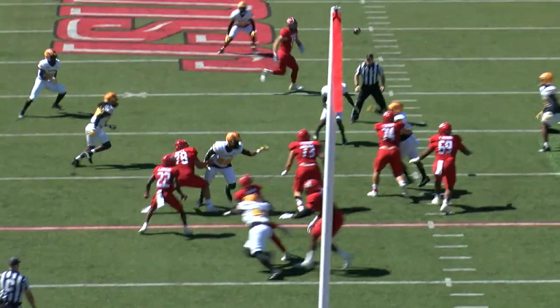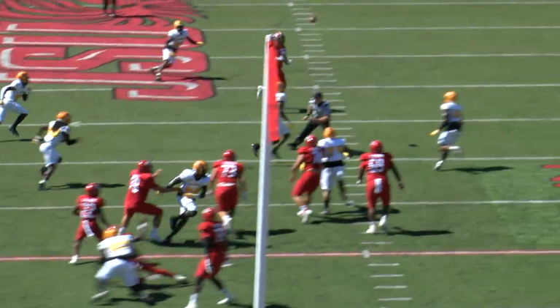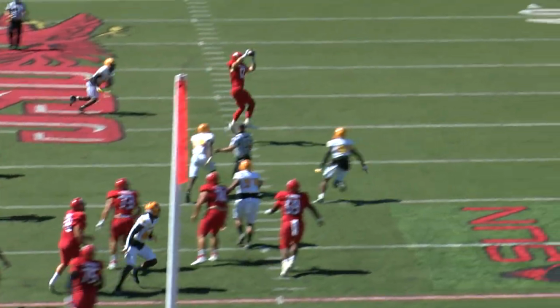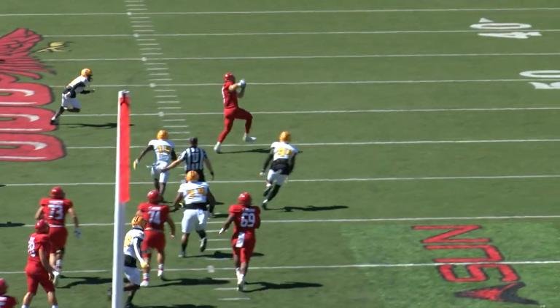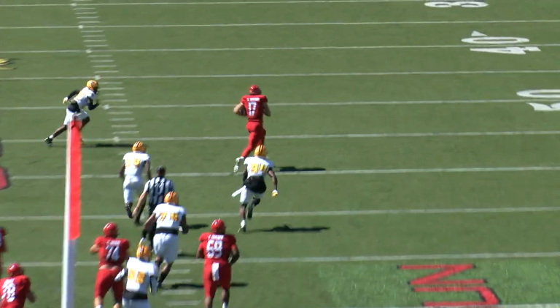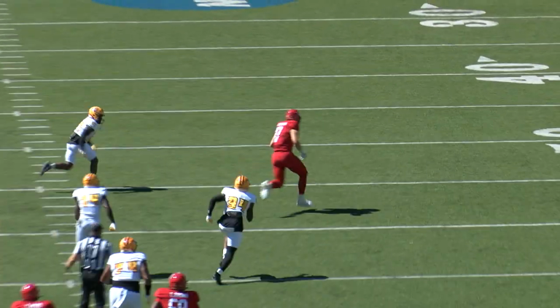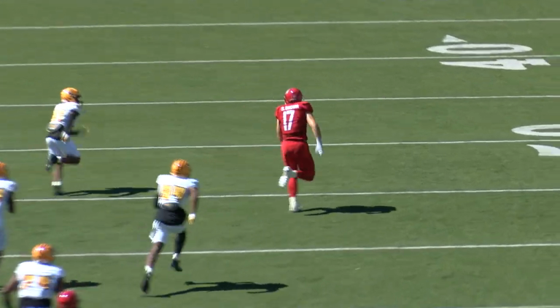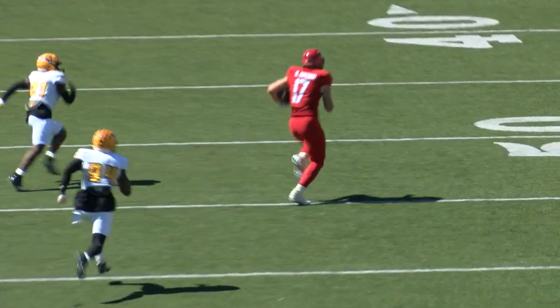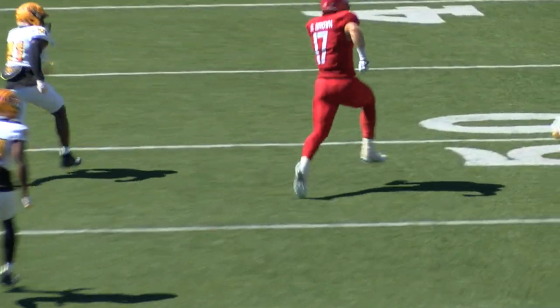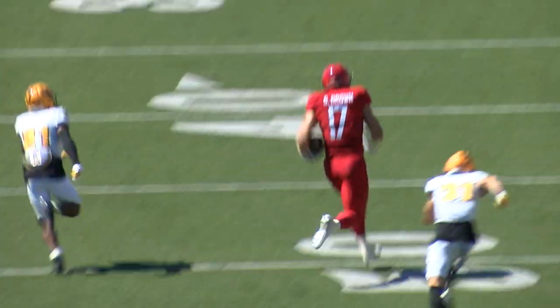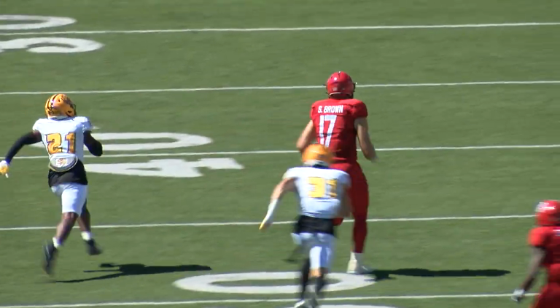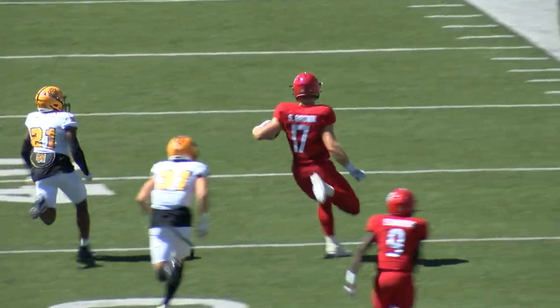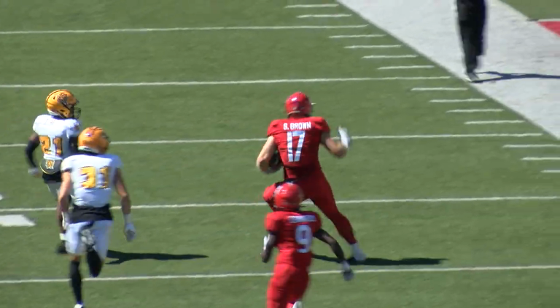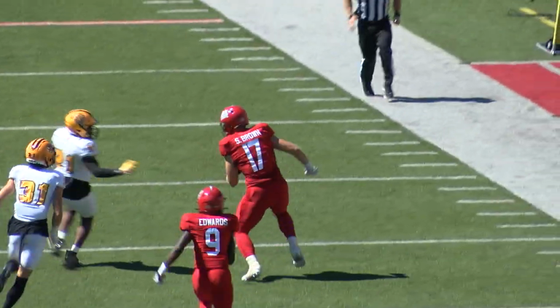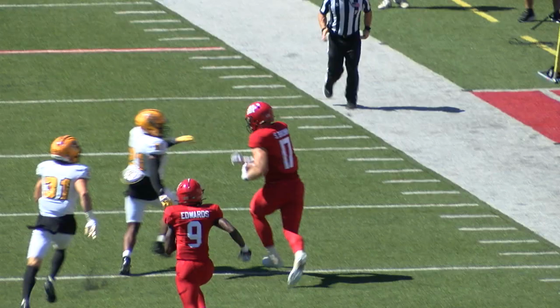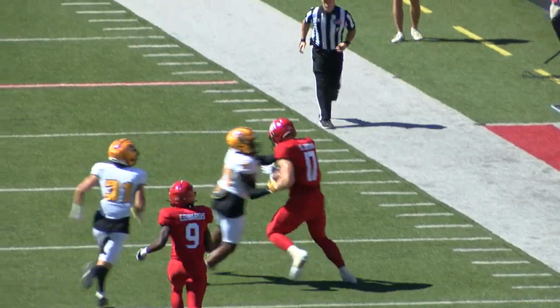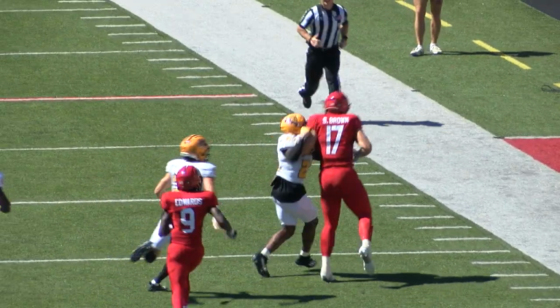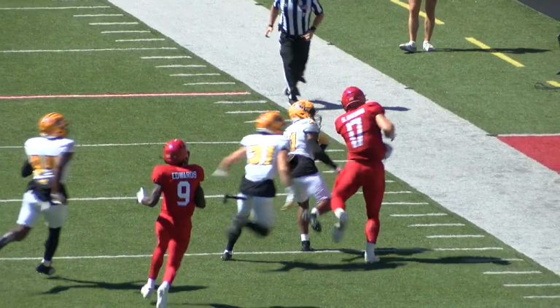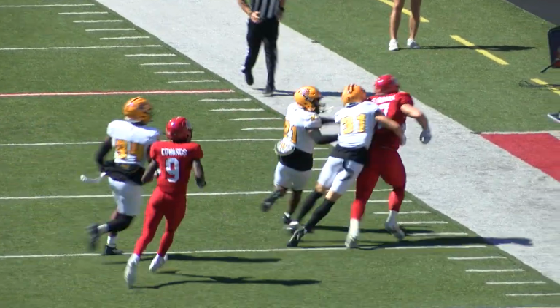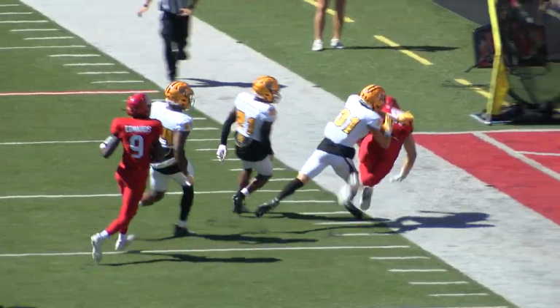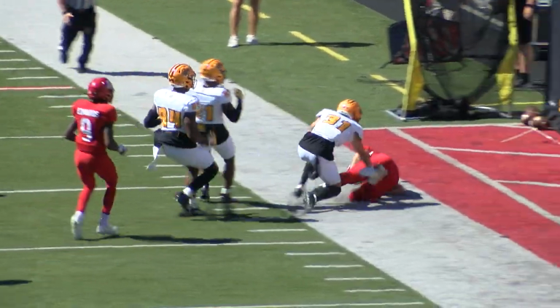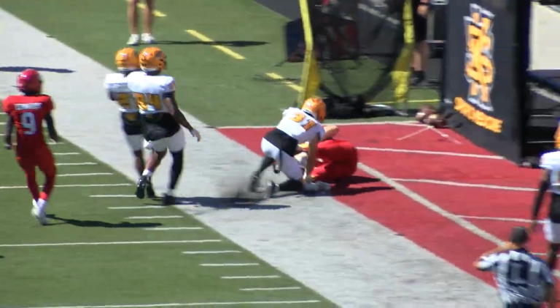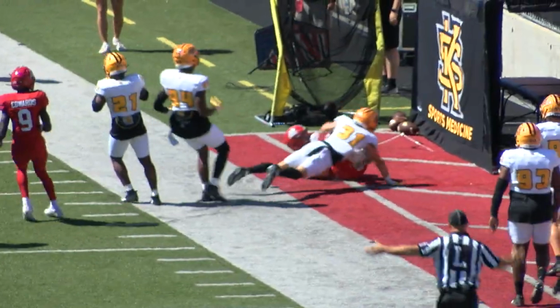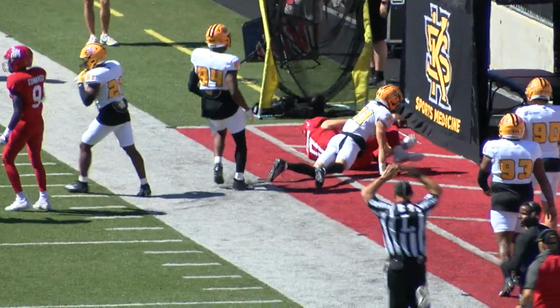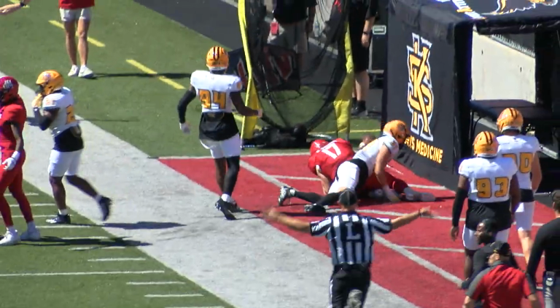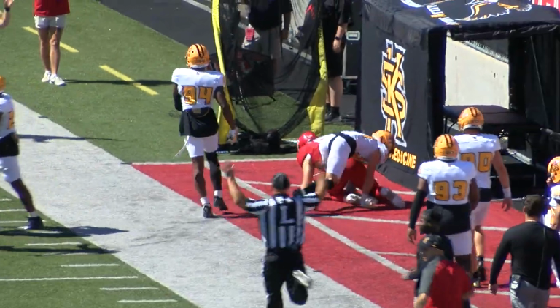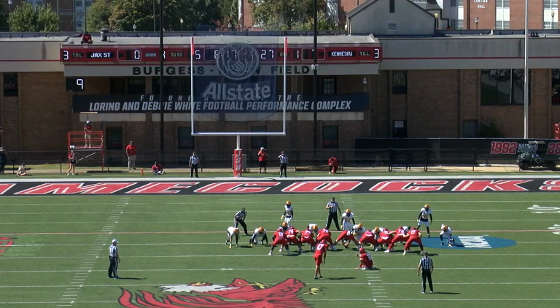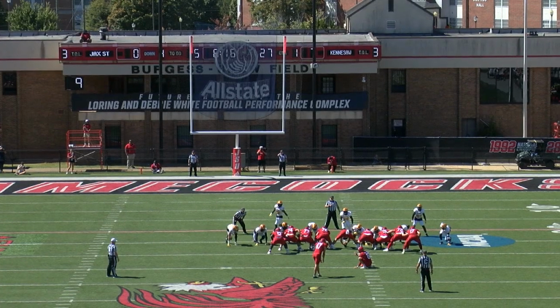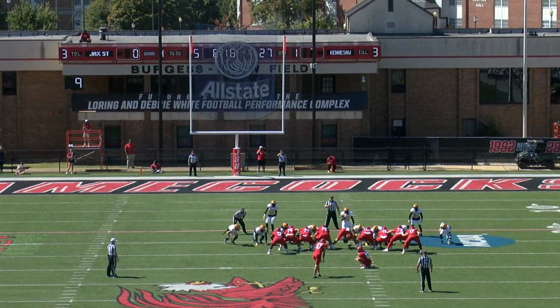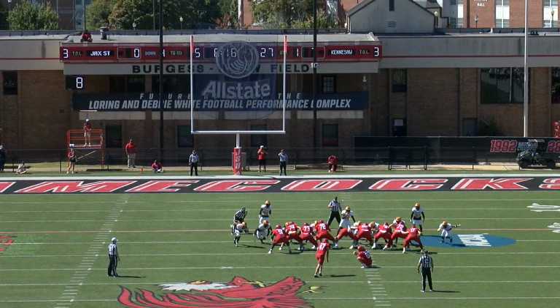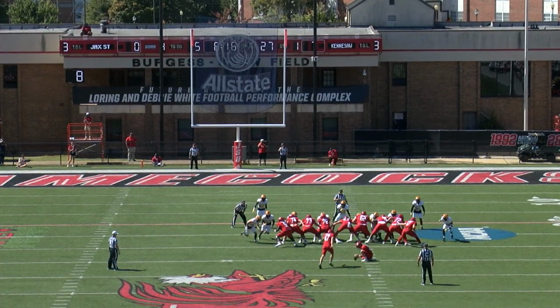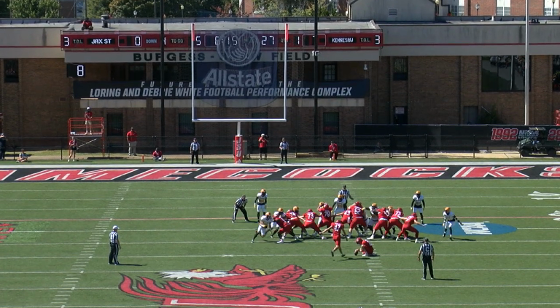Zion got a receiver open — his big tight end, Sean Brown. And Brown's got some speed for a big guy. Shows a little physicality. Attempt, Jack Dawson, the hold.